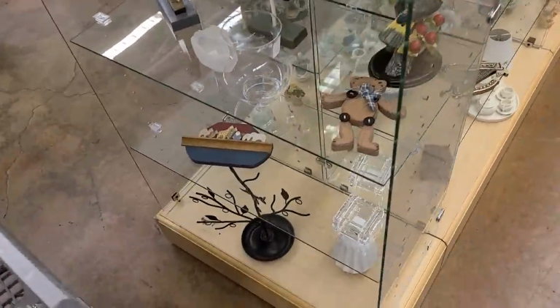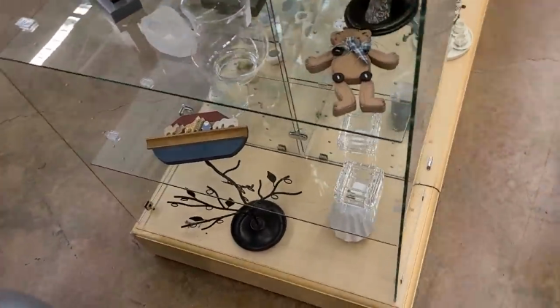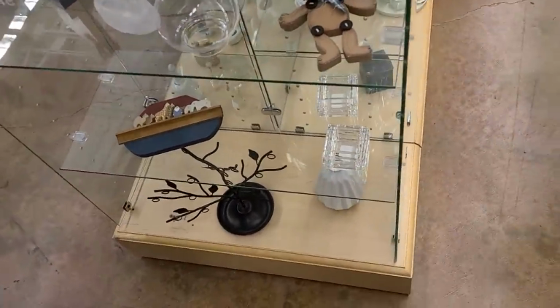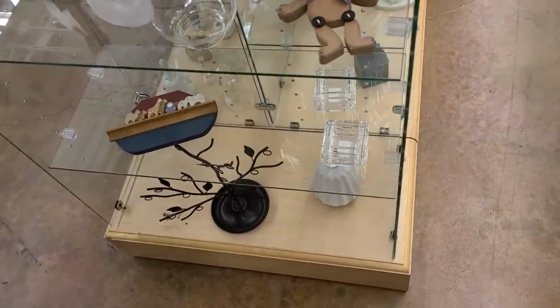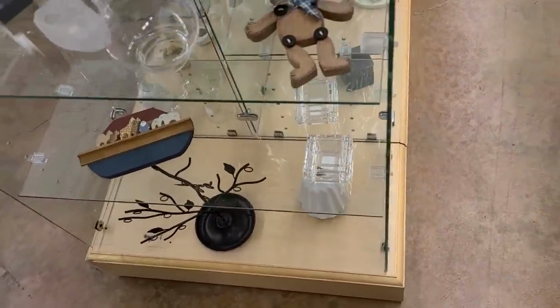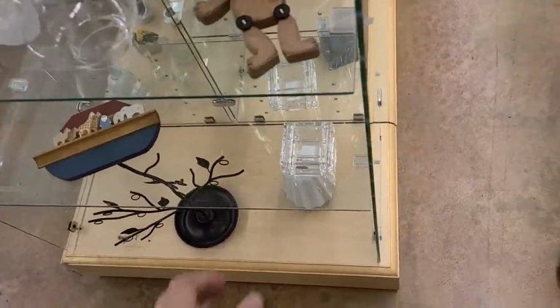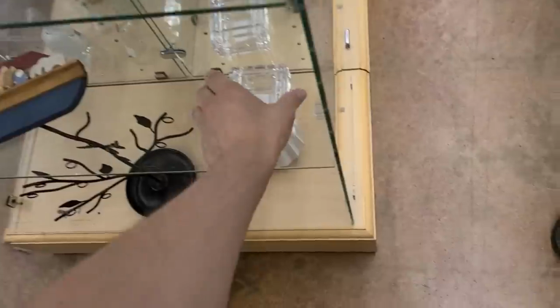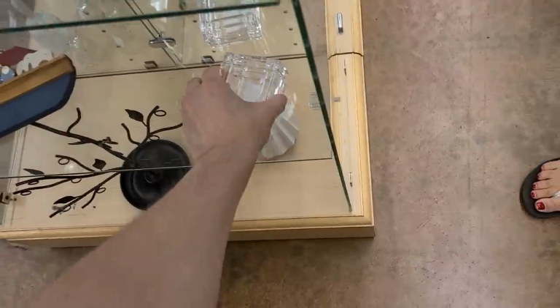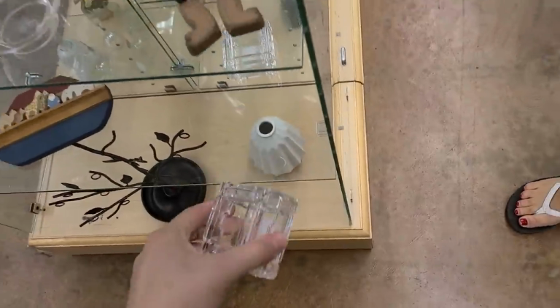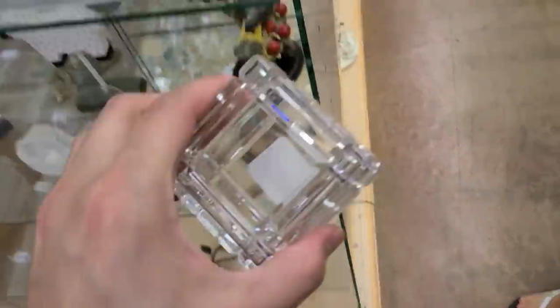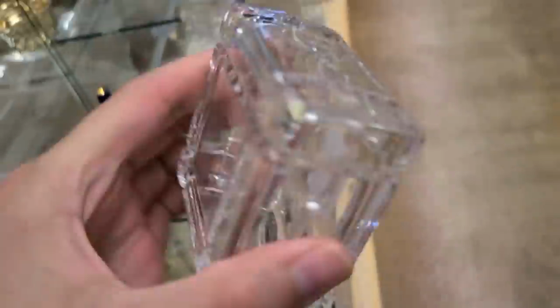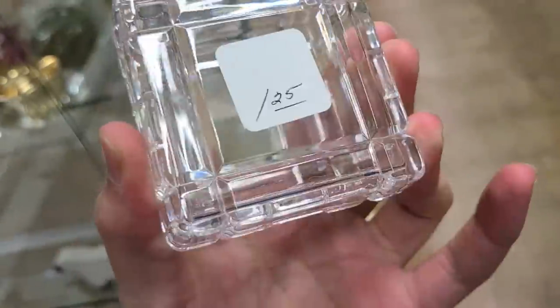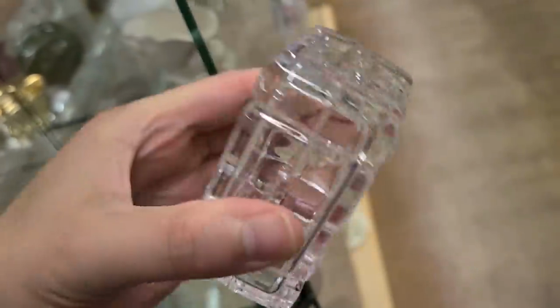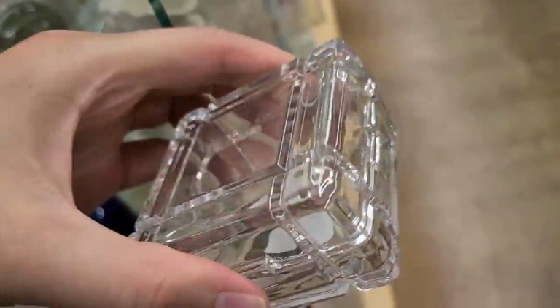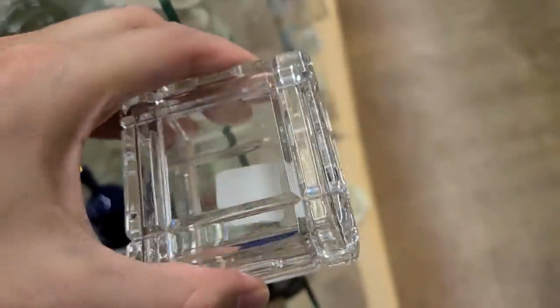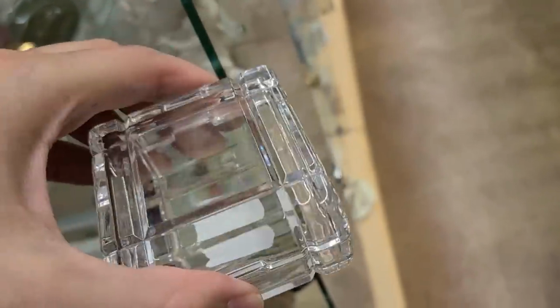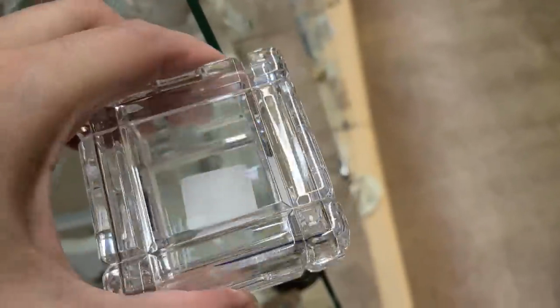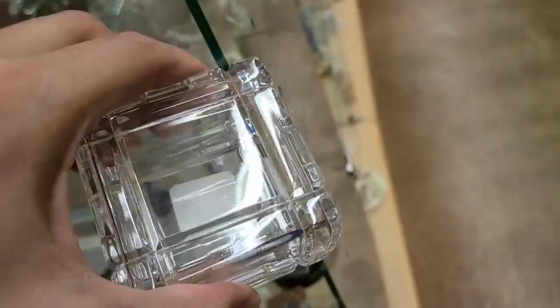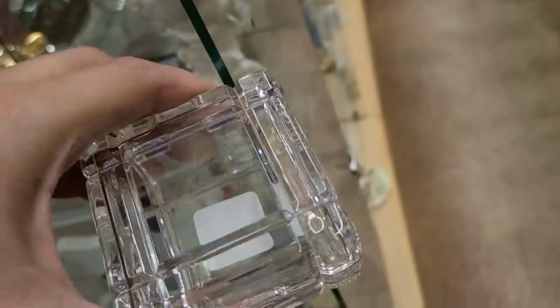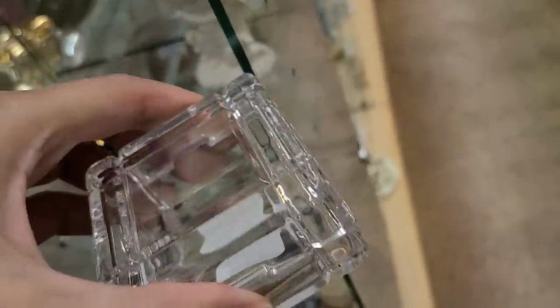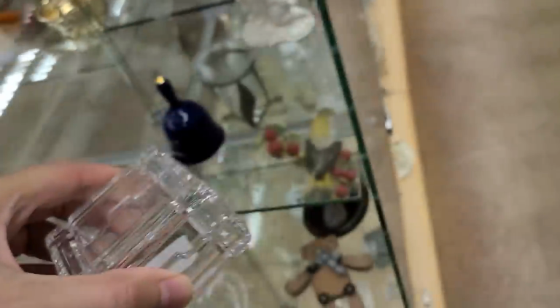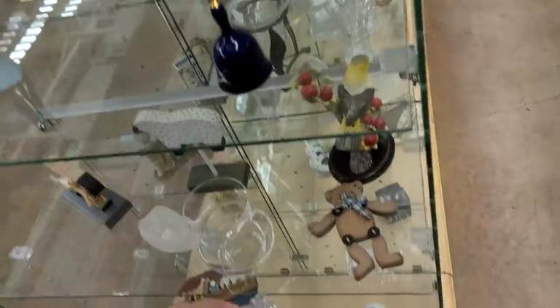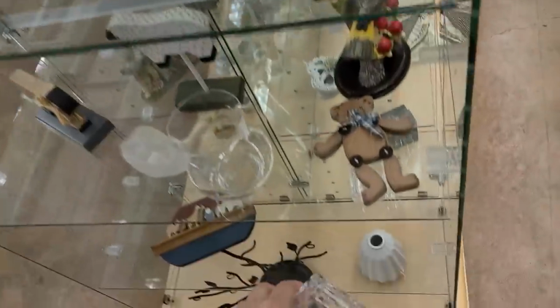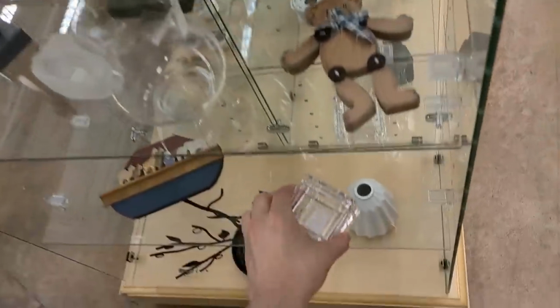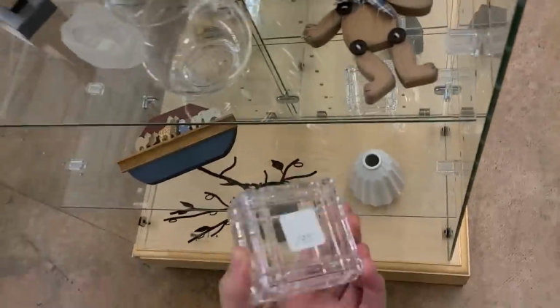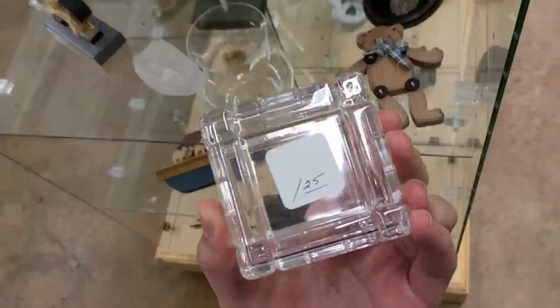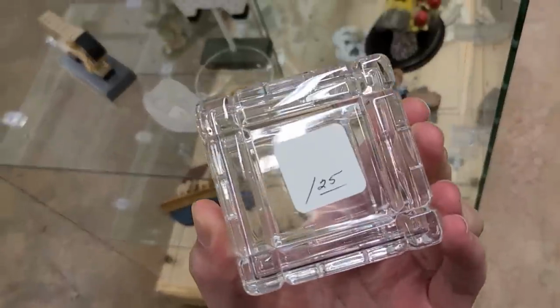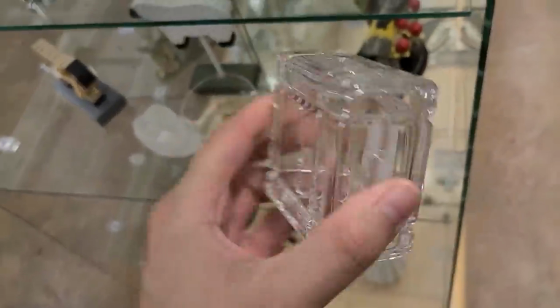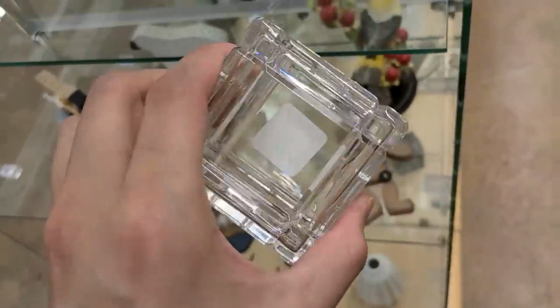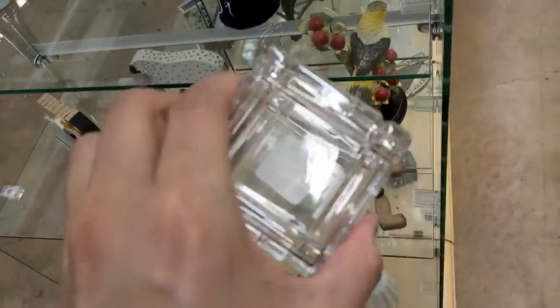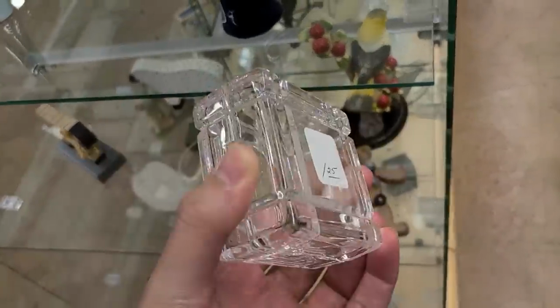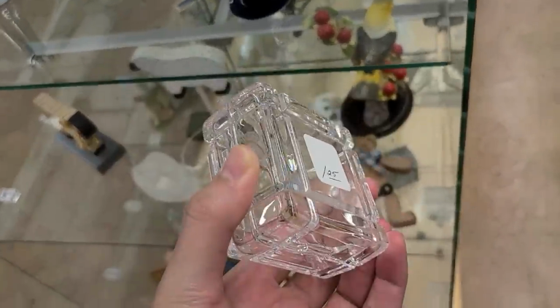This is crystal down here - these little boxes. You could just tell because of the prisming that's got happening on it. Yeah, but that wouldn't be like a very expensive thing. Lead and glass doesn't just mean that it's expensive by default.